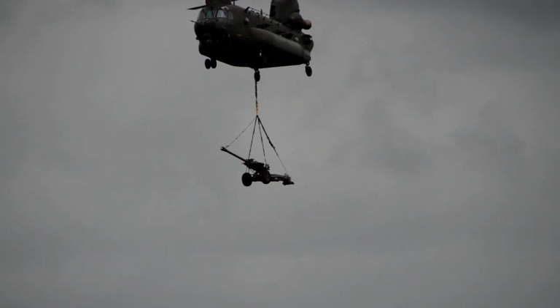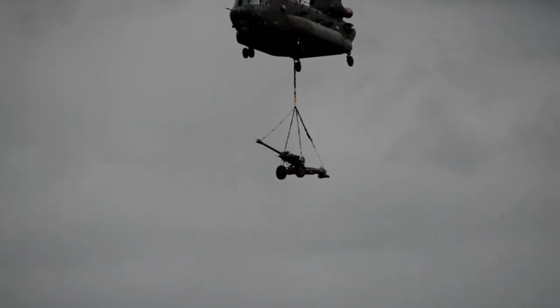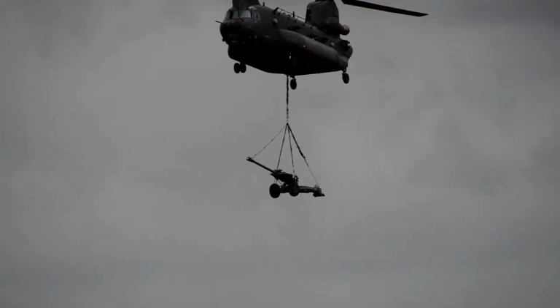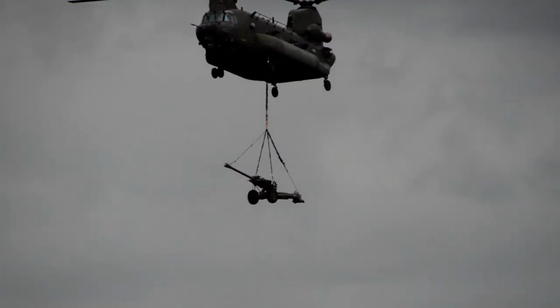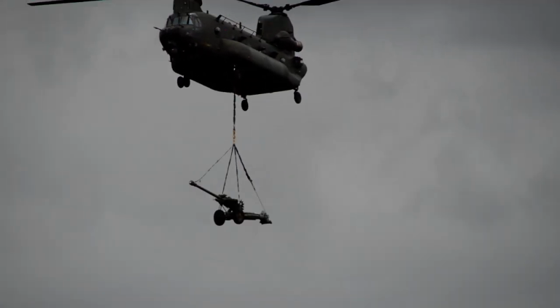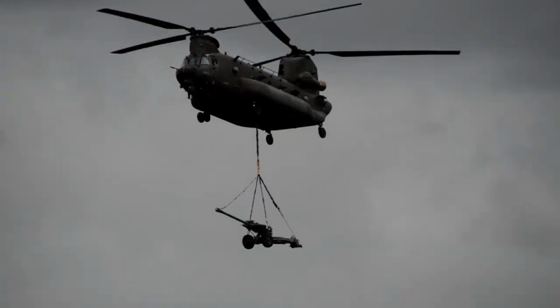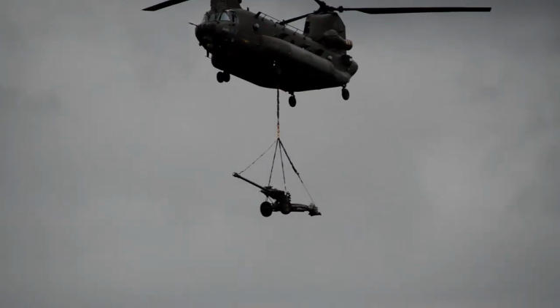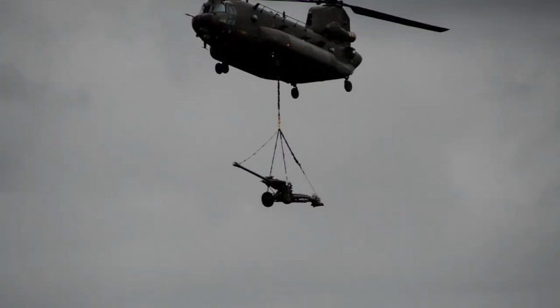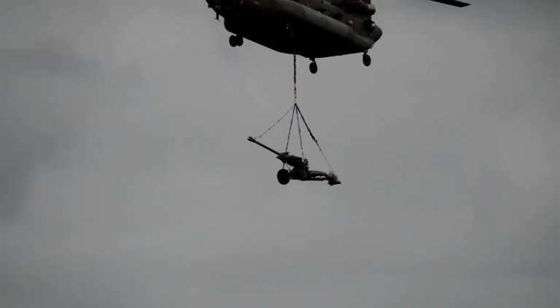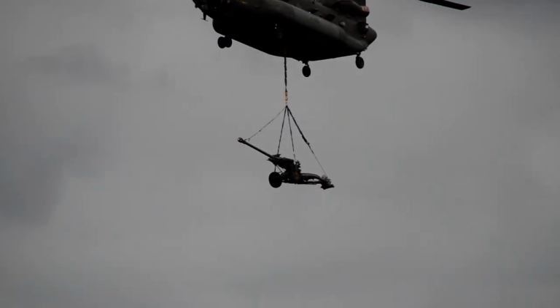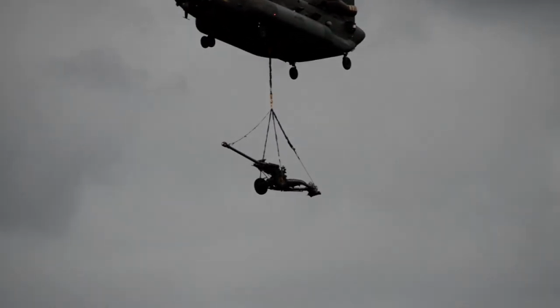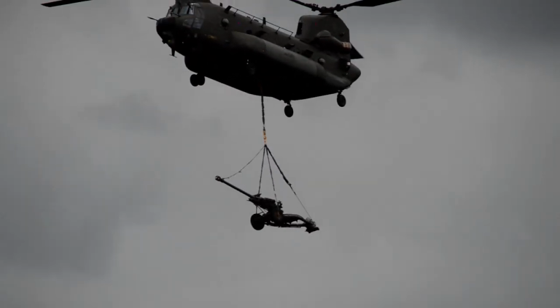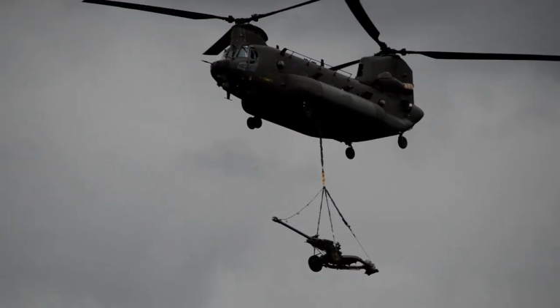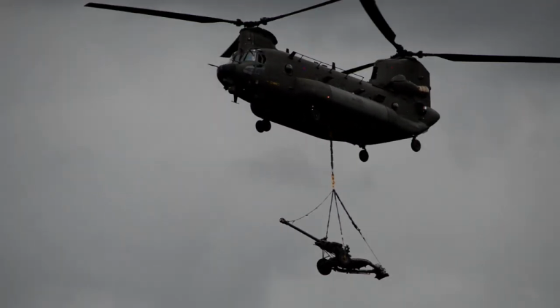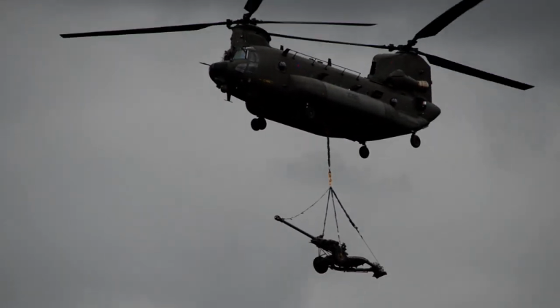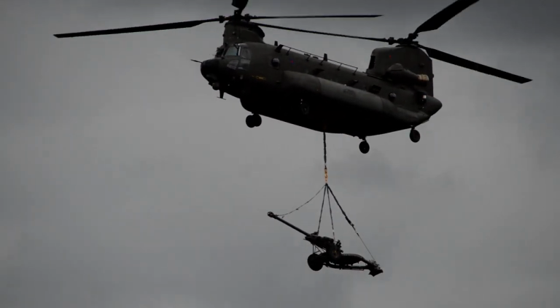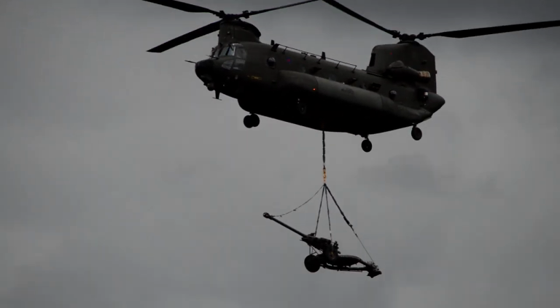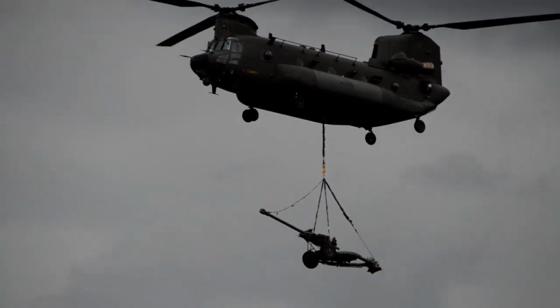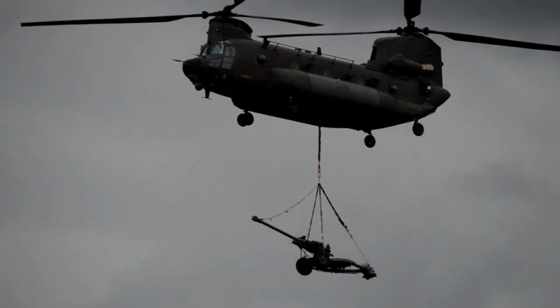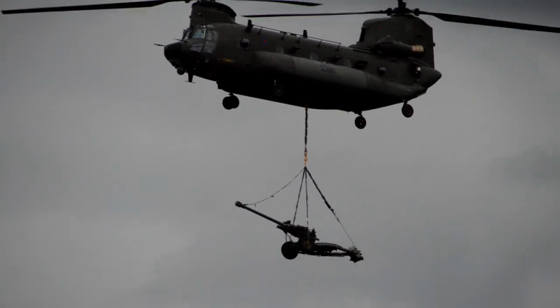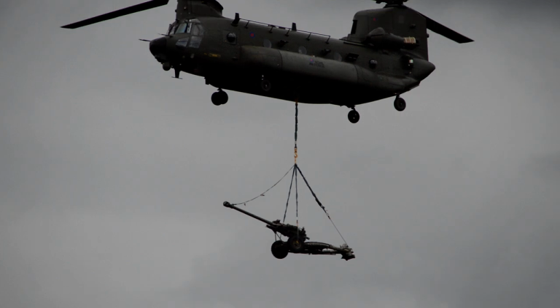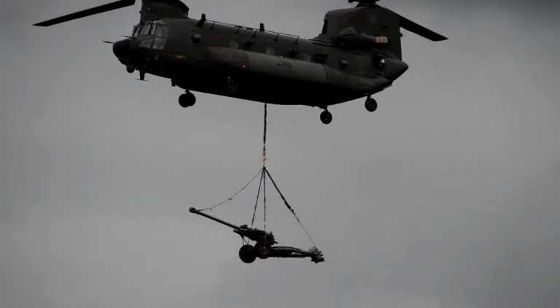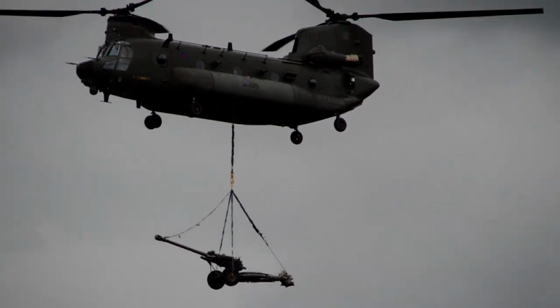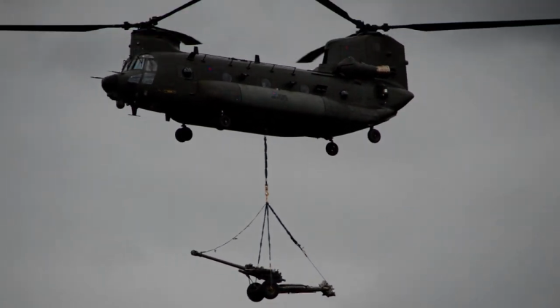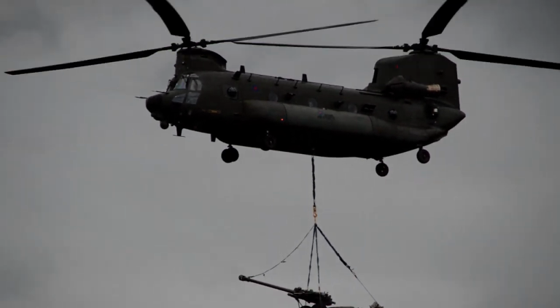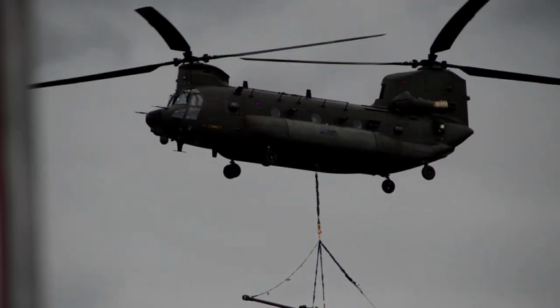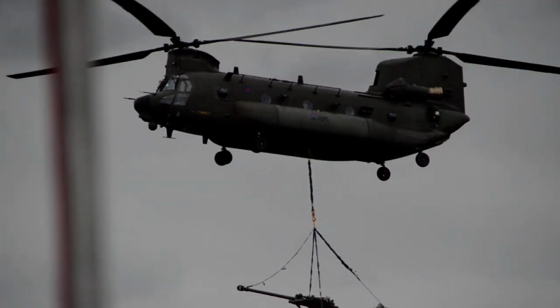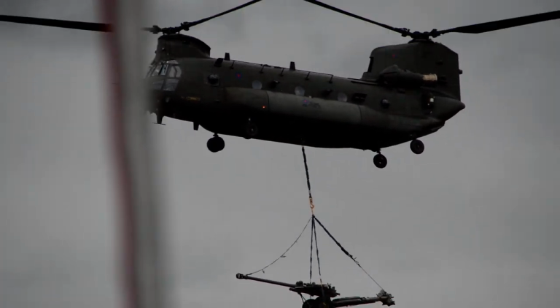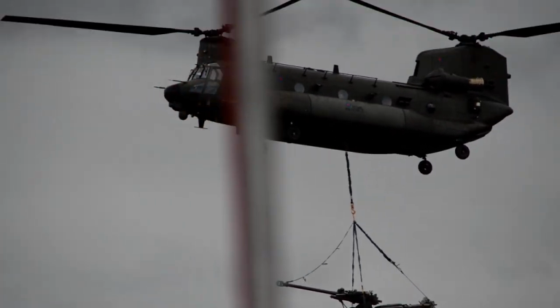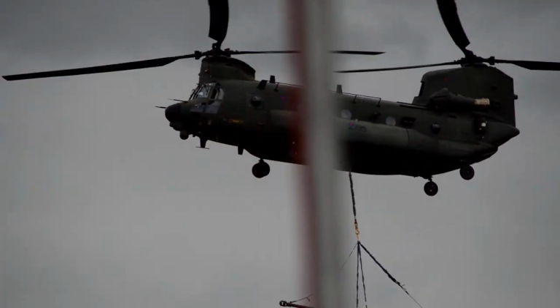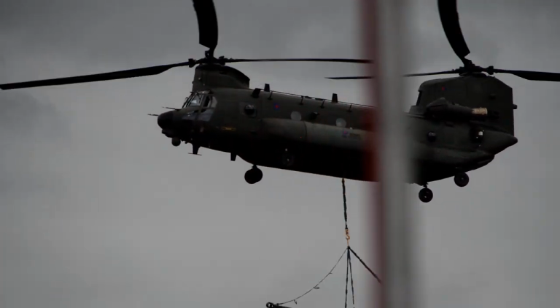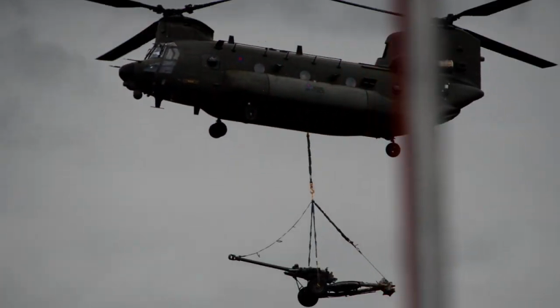An underslung load requires a robust and effective communication process between all crew members, as pilots are unable to see what's going on underneath the aircraft.